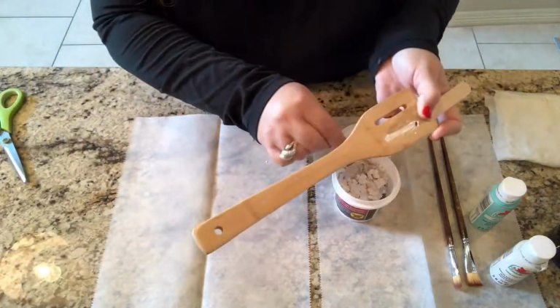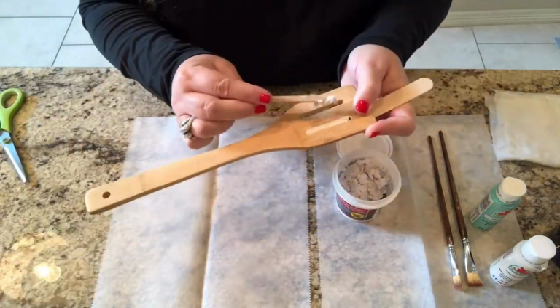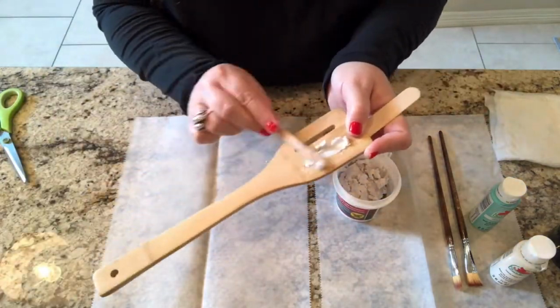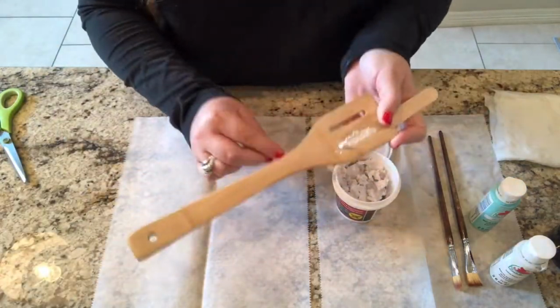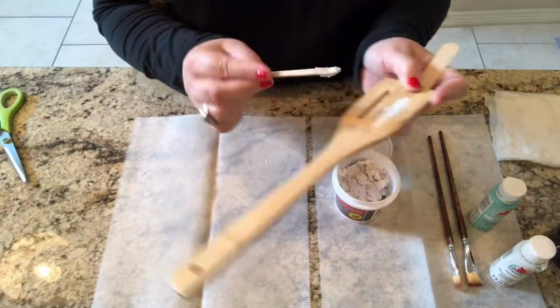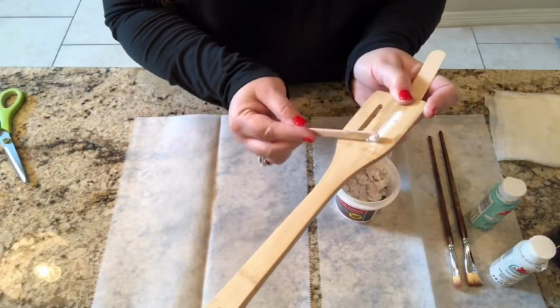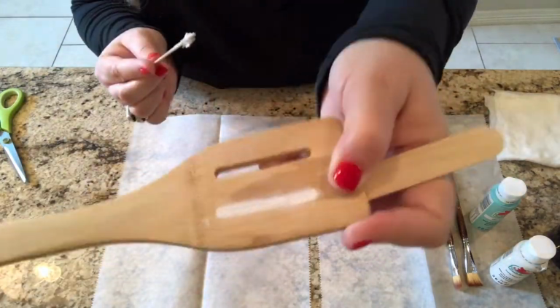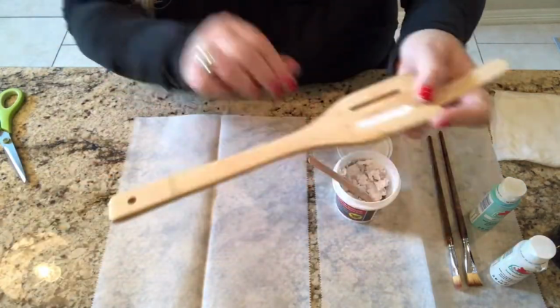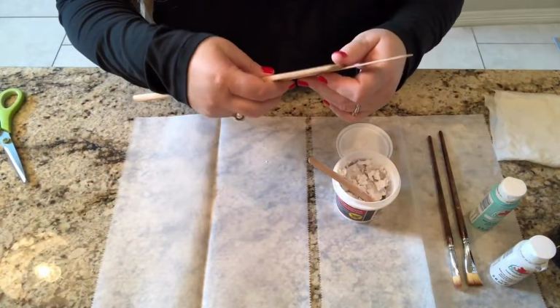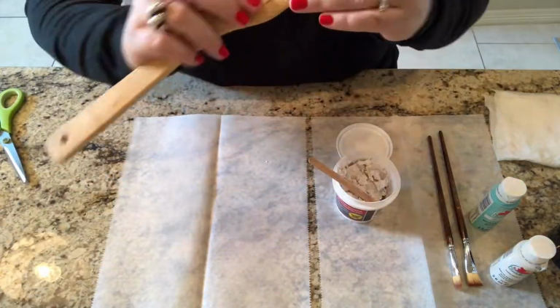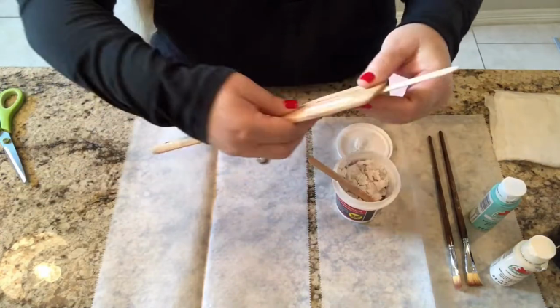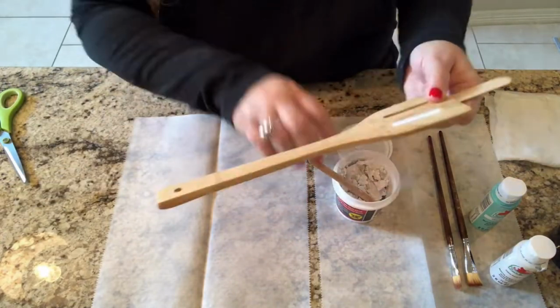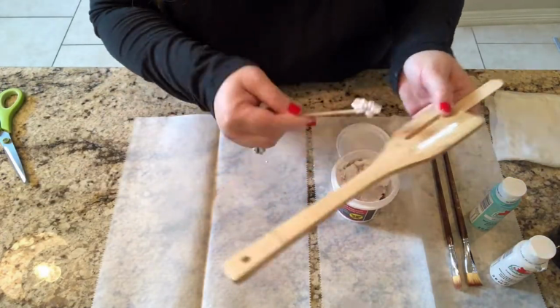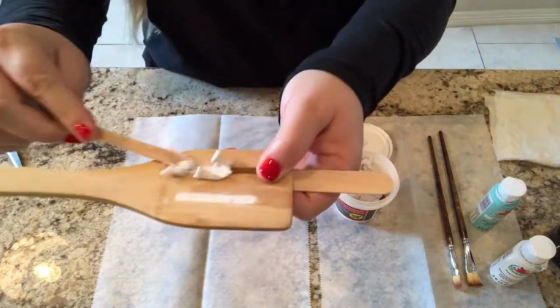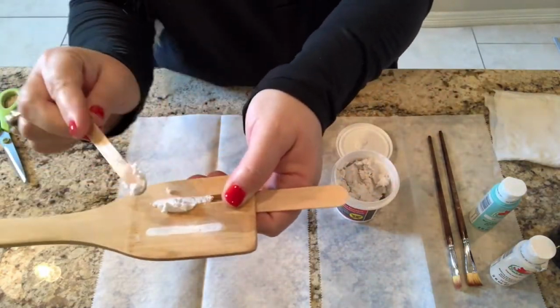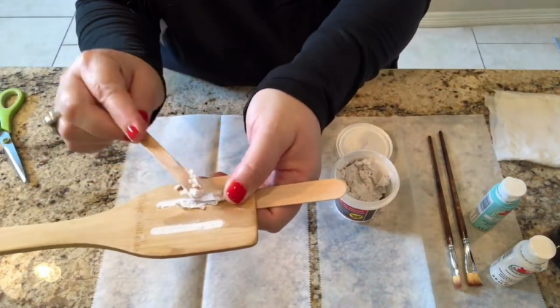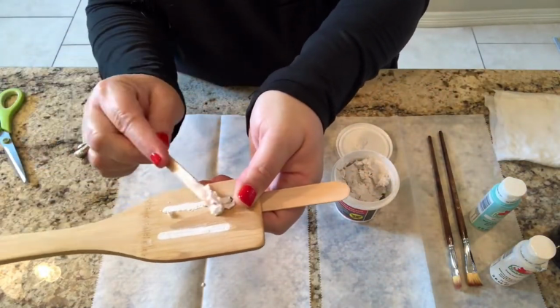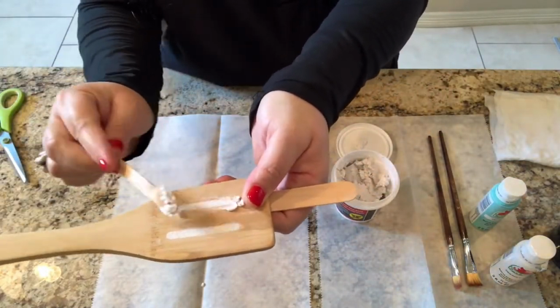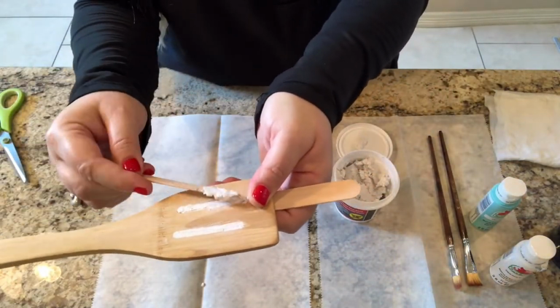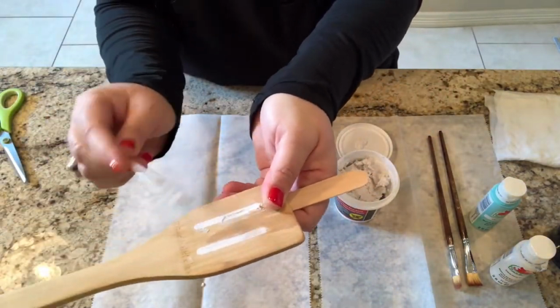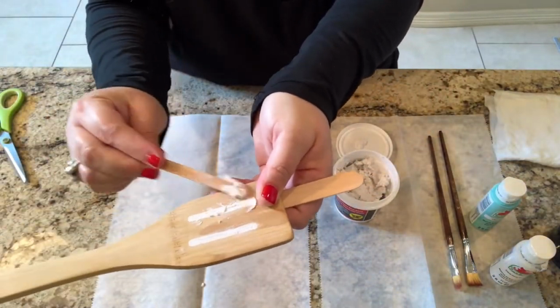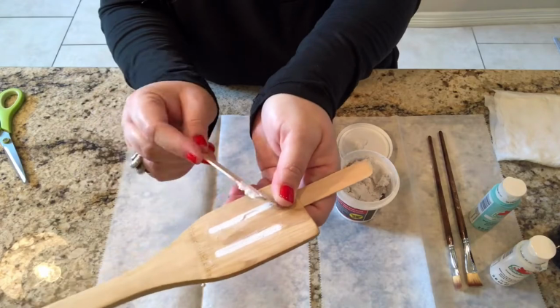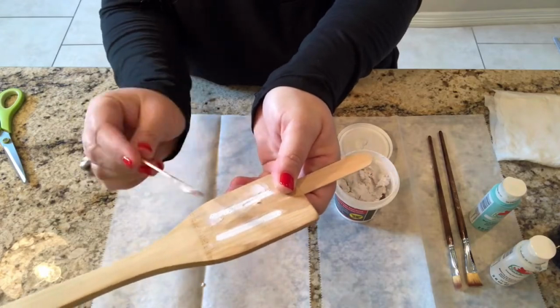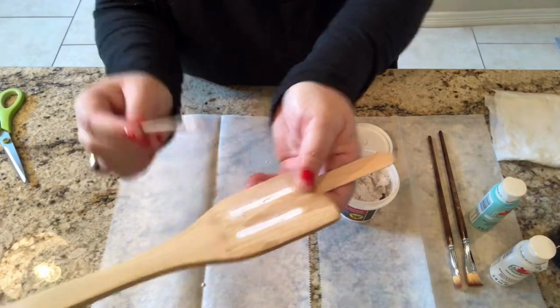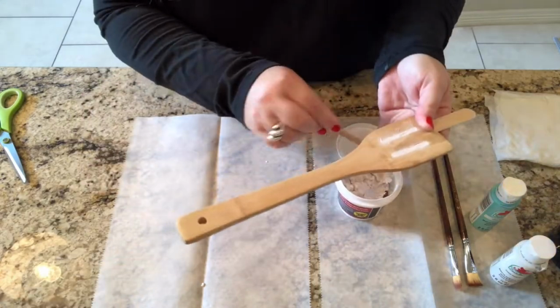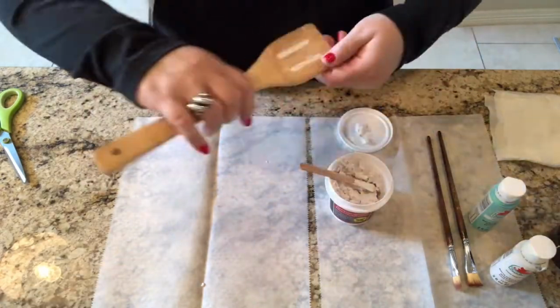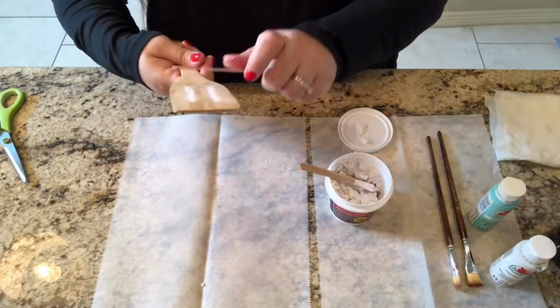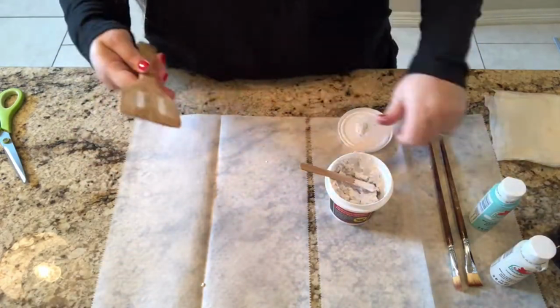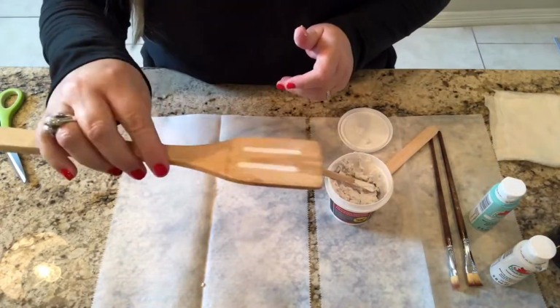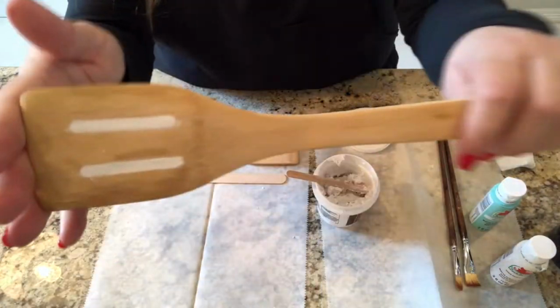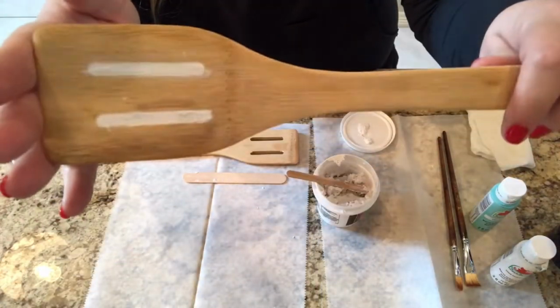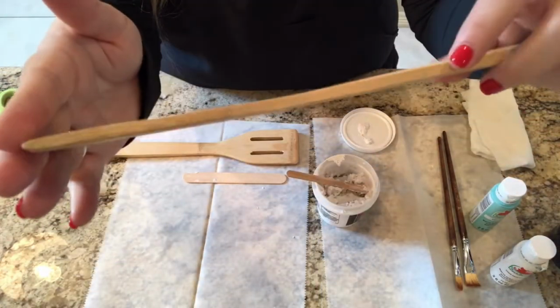If you already have some bamboo turners, you can use those that you already have on hand. The Dollar Tree does offer bamboo turners without slots, but unfortunately my store was out, so I improvised and used the spackle.